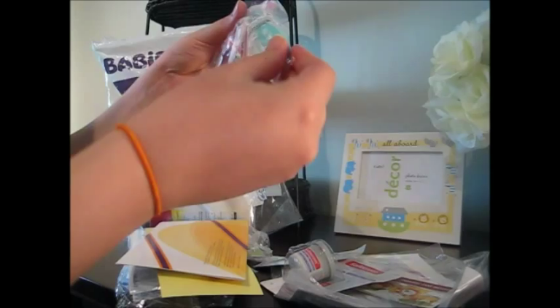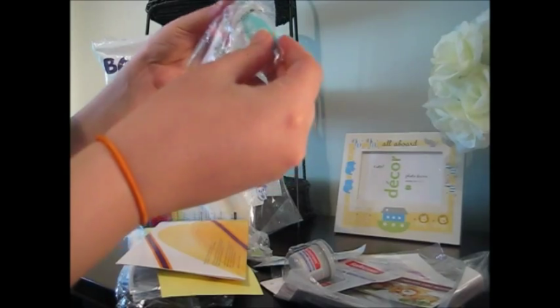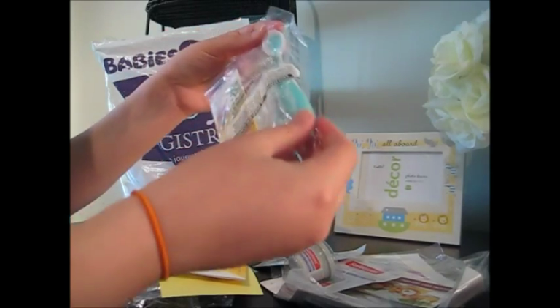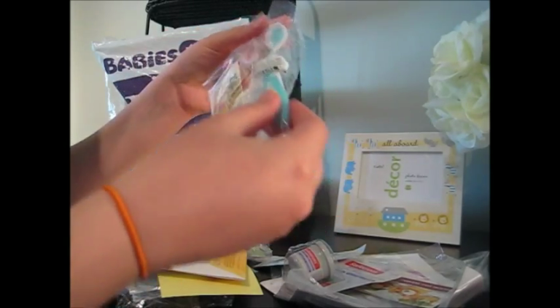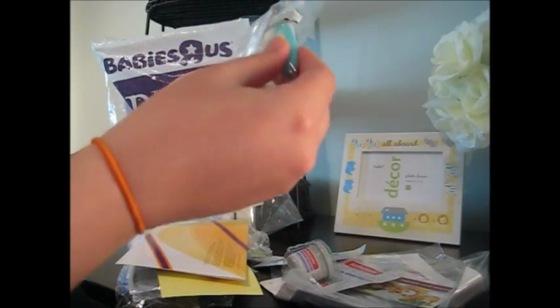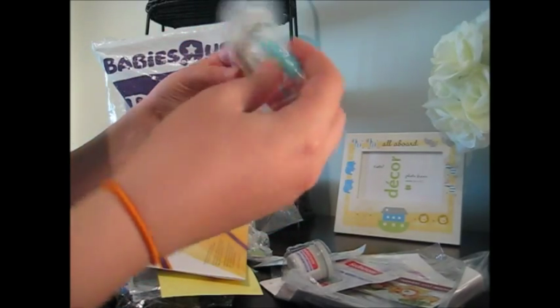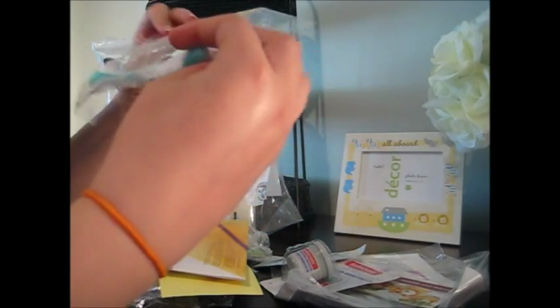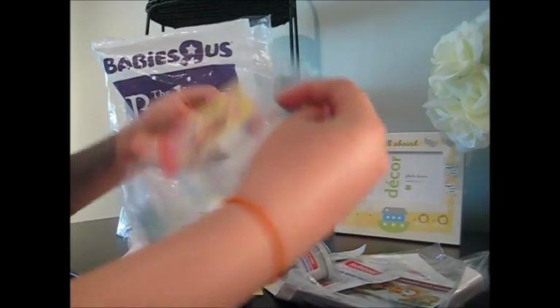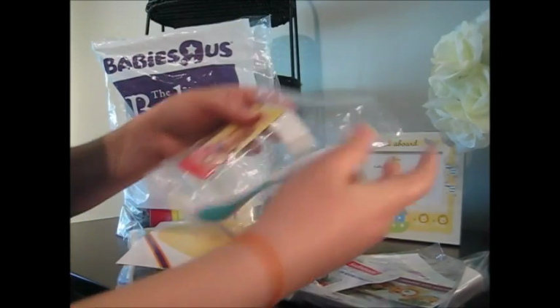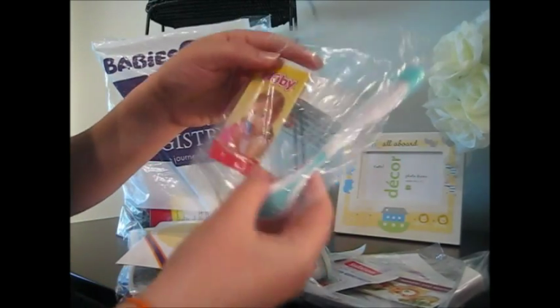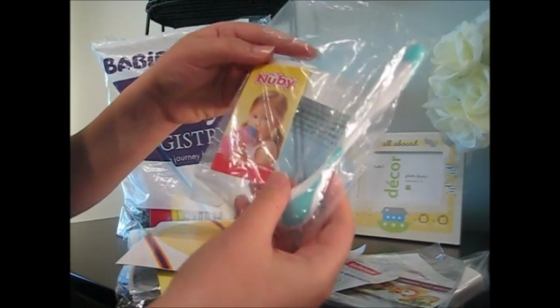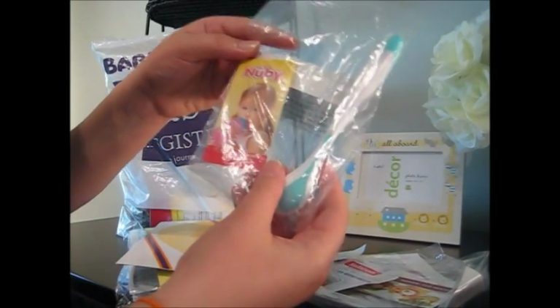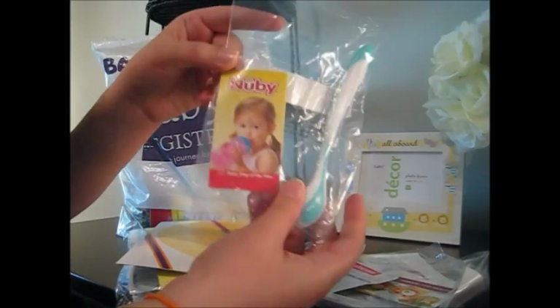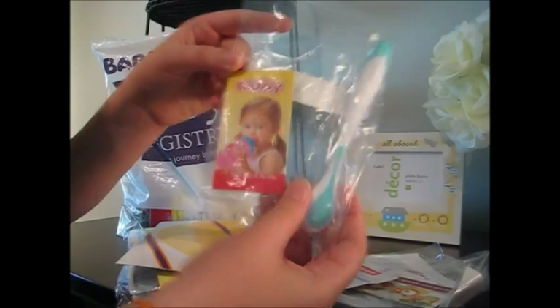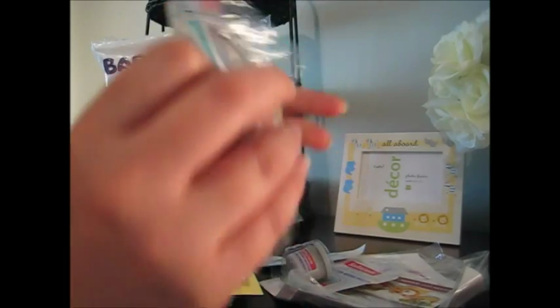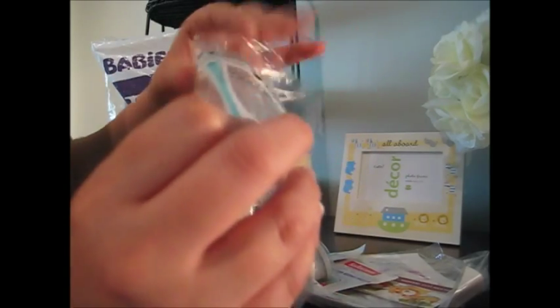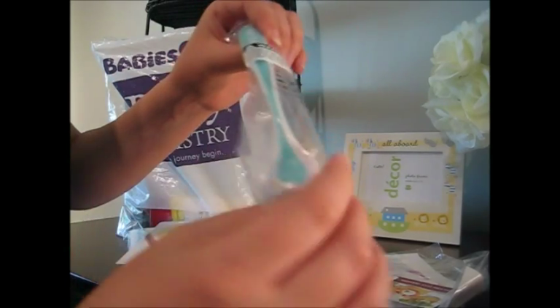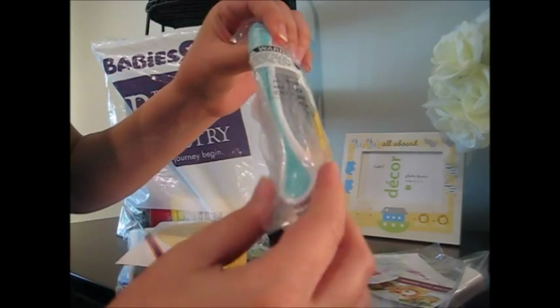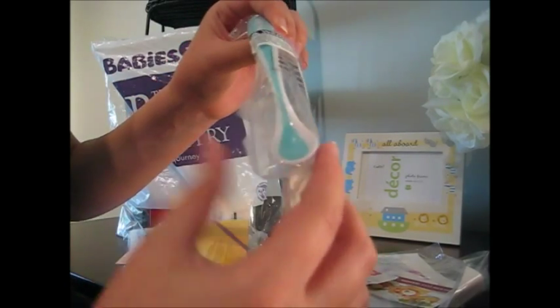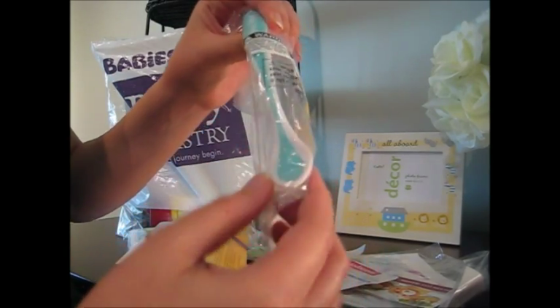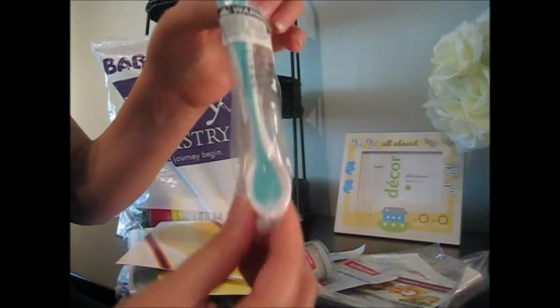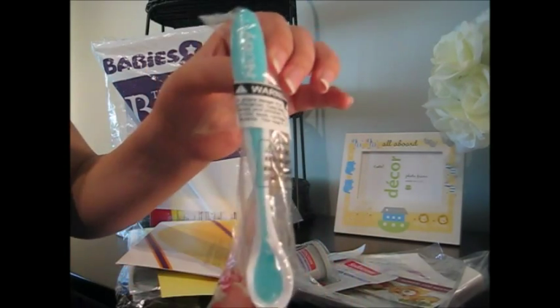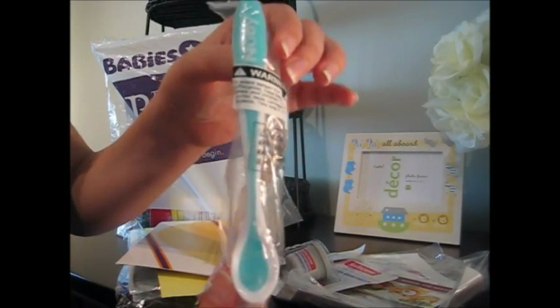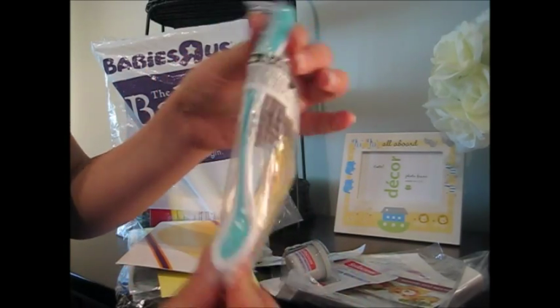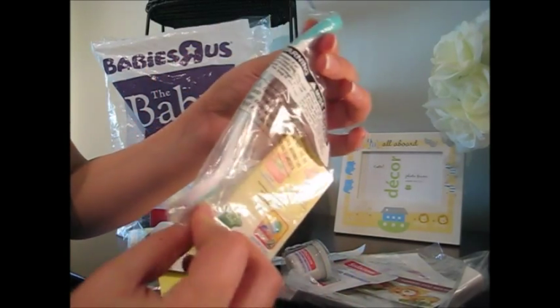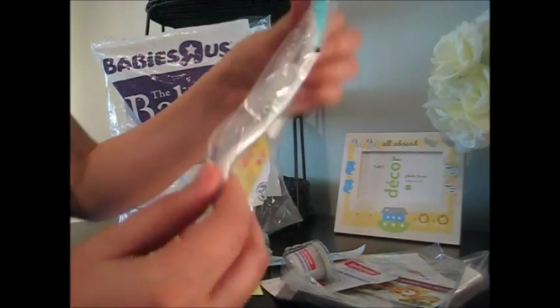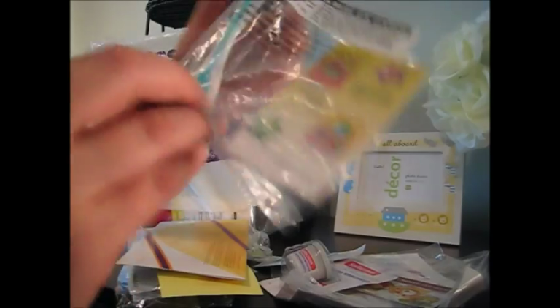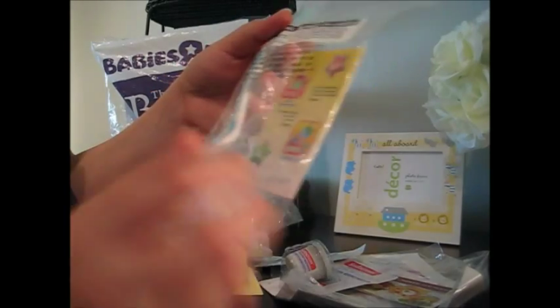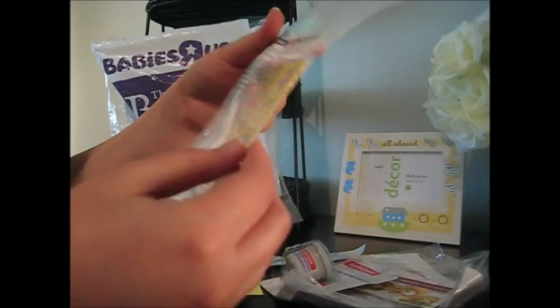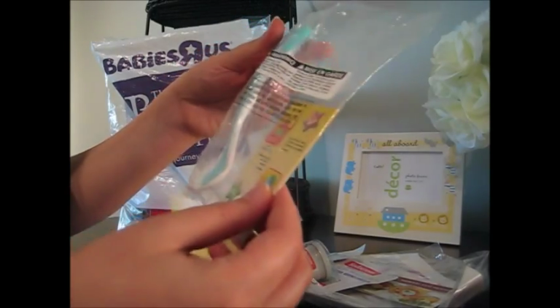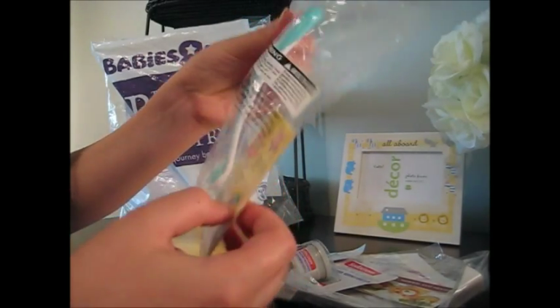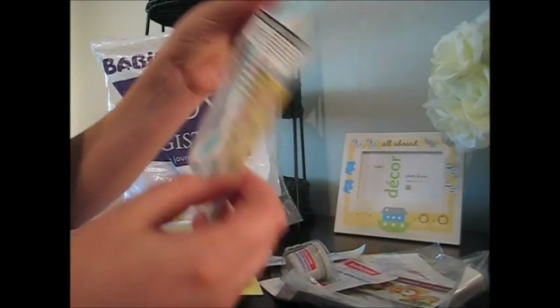They give you this — now I don't know if this is nubby or newbie — but they give you a little brush. What I love is that the brush came in turquoise, because I like very gender neutral stuff.